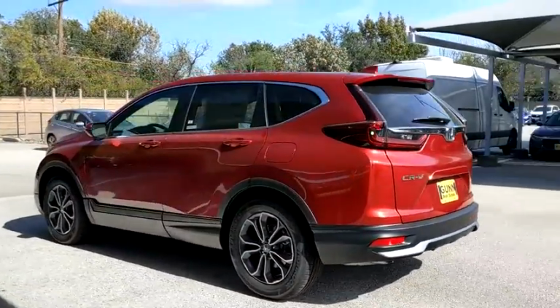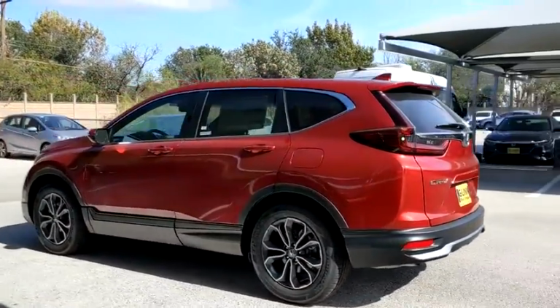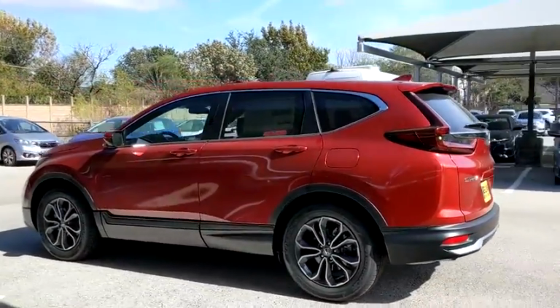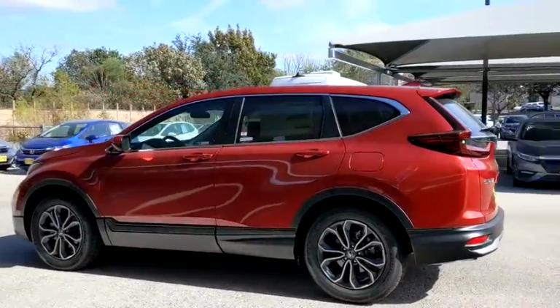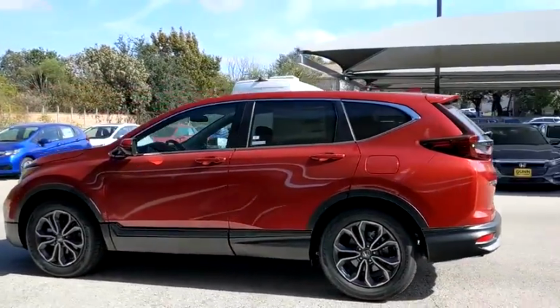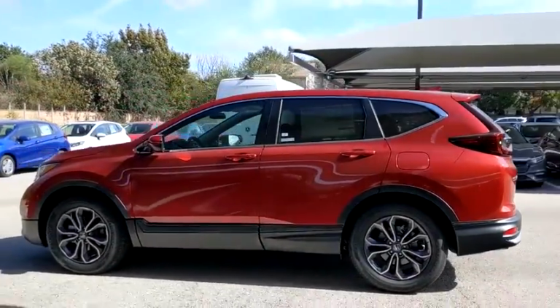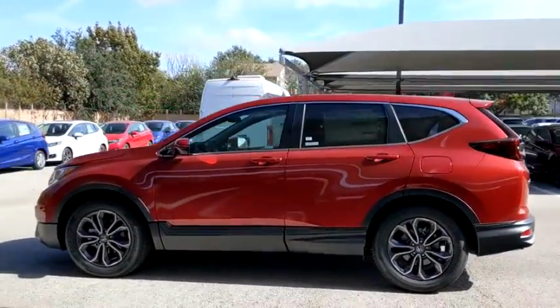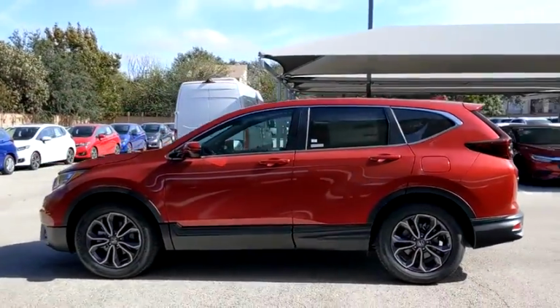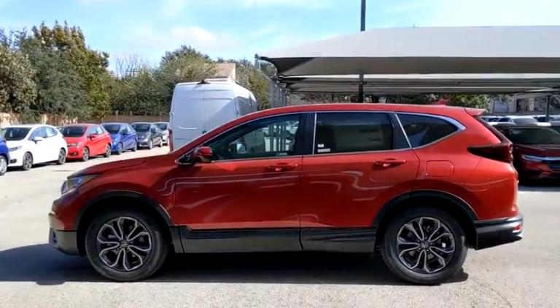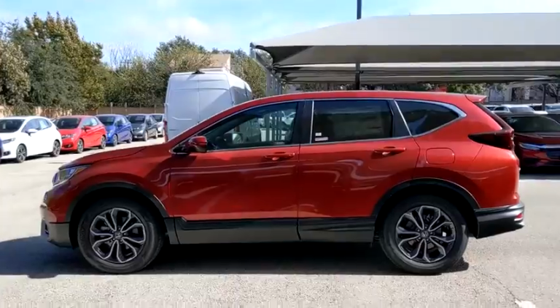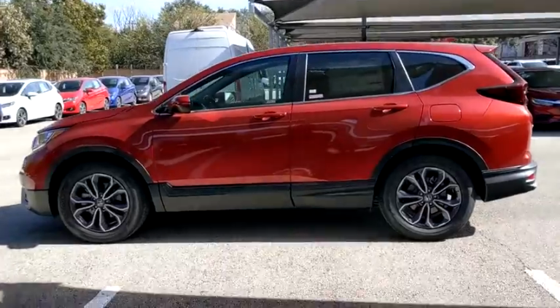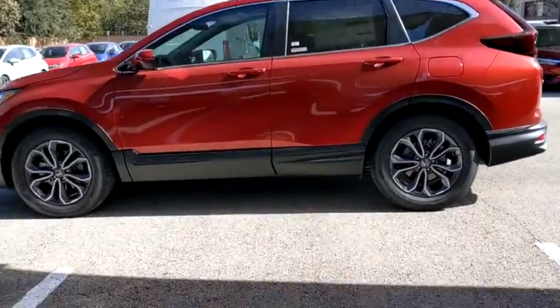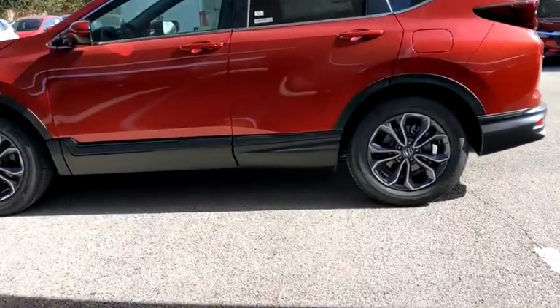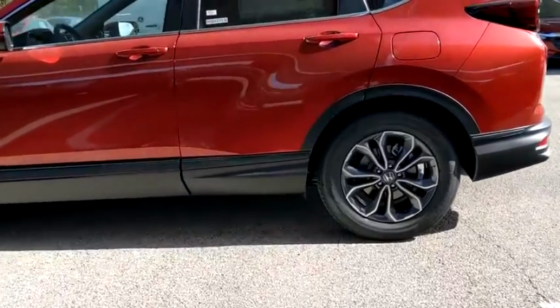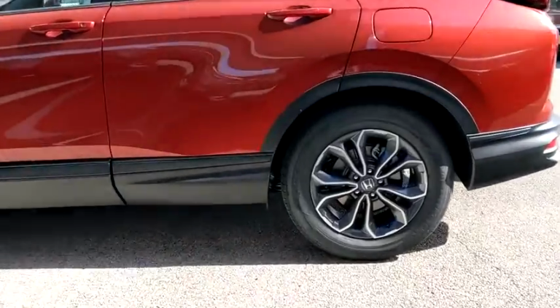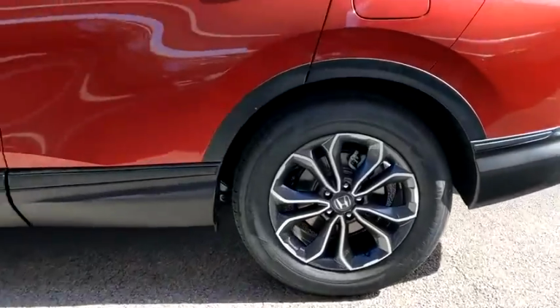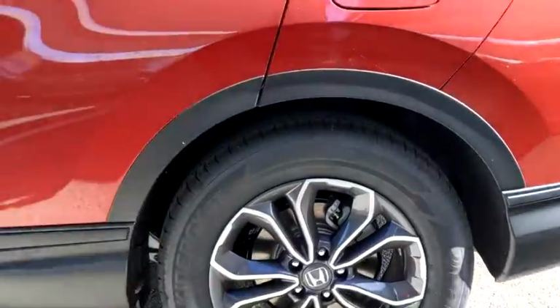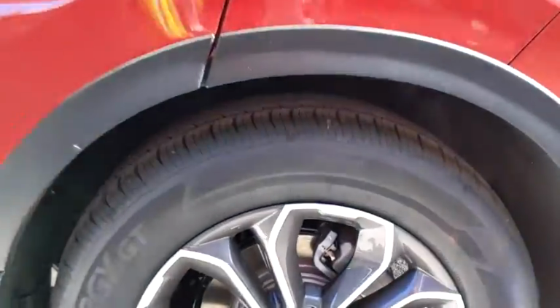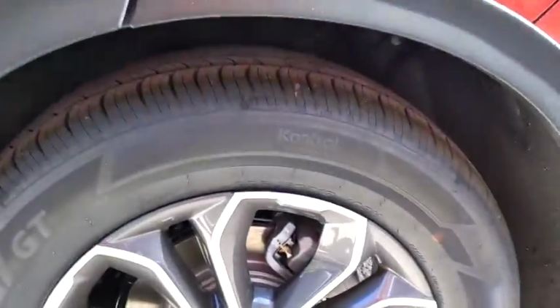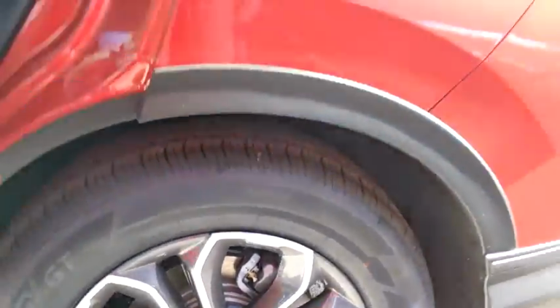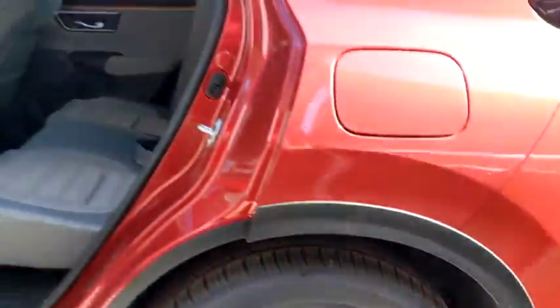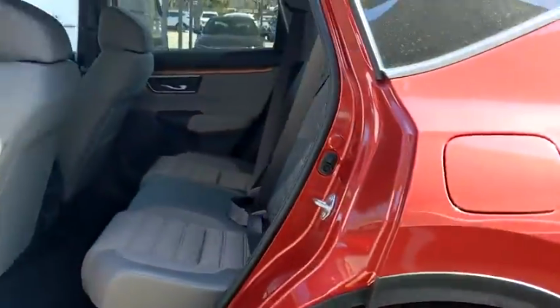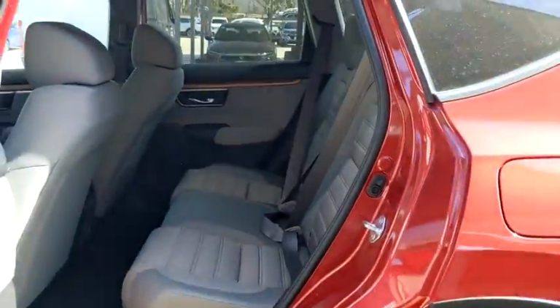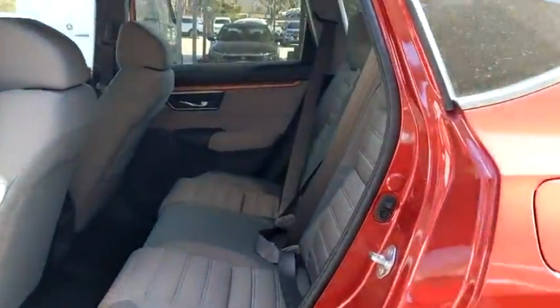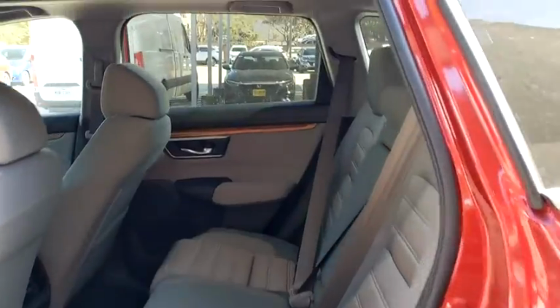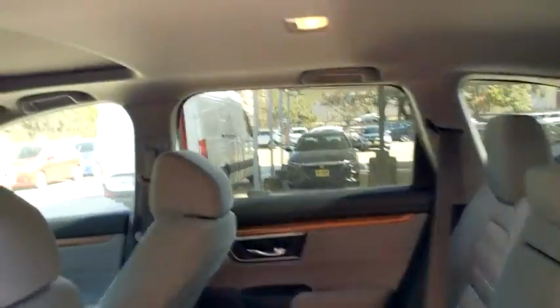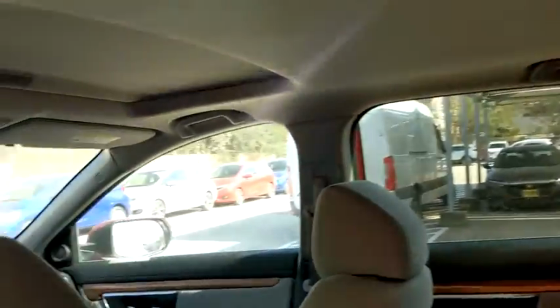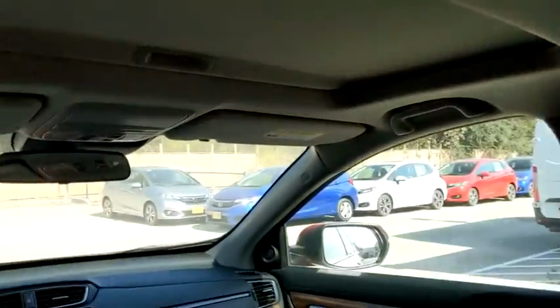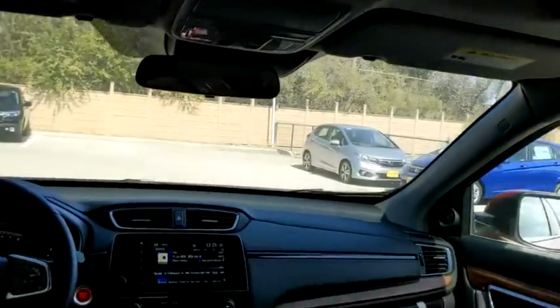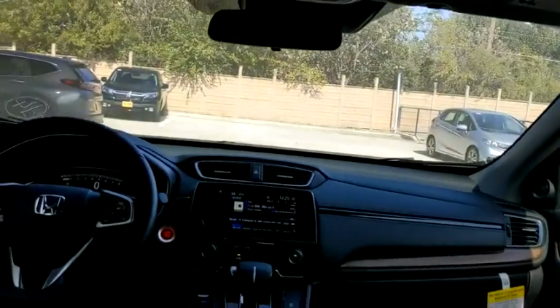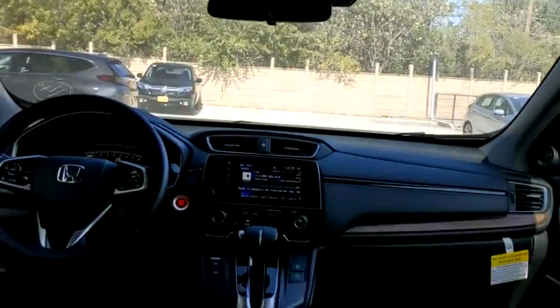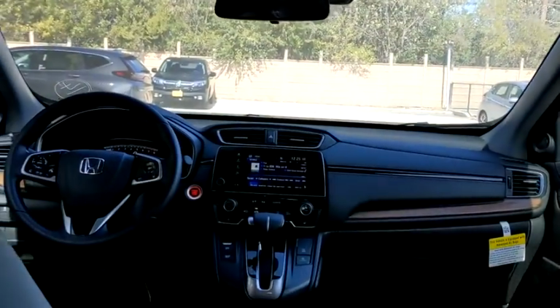Here are some of this vehicle's great options: backup camera, stability control, keyless entry, remote engine start, traction control, anti-lock braking system, and steering wheel audio controls.